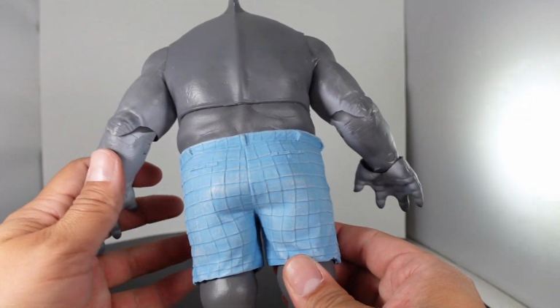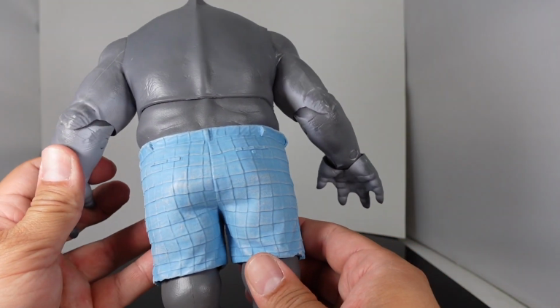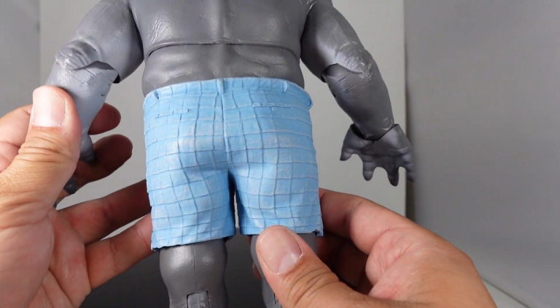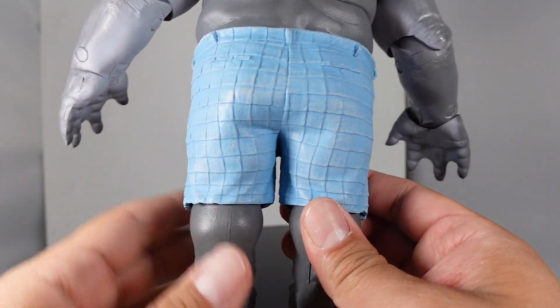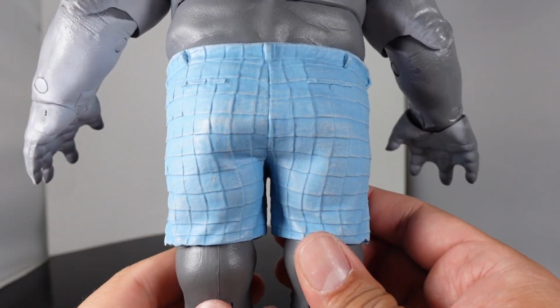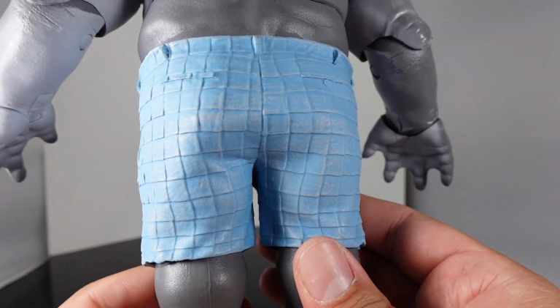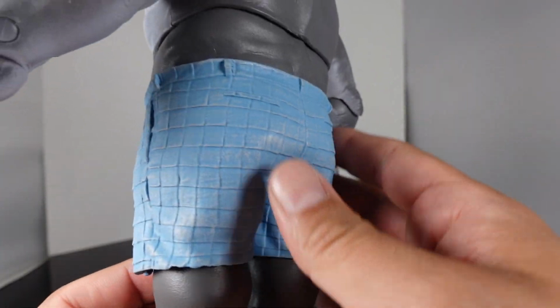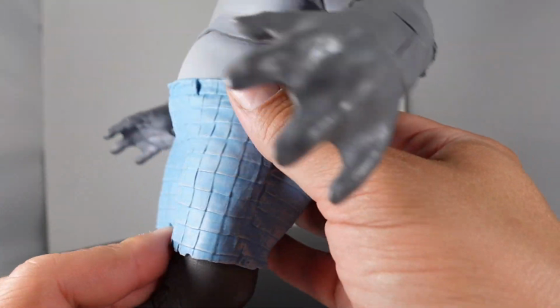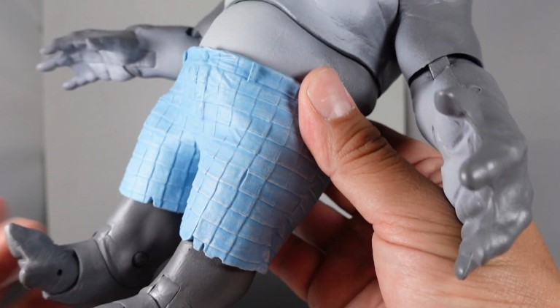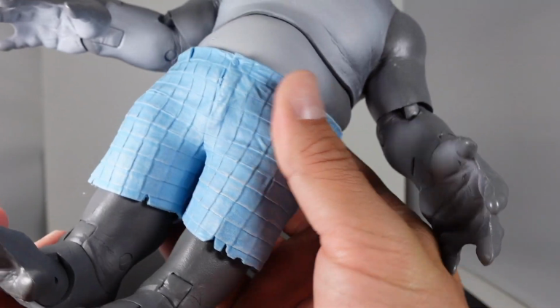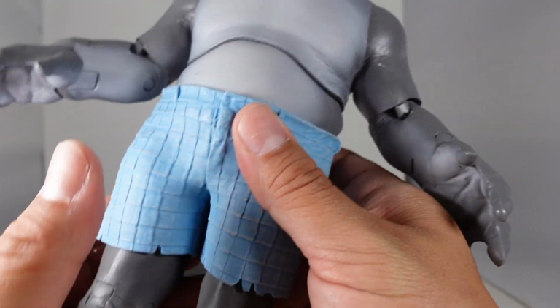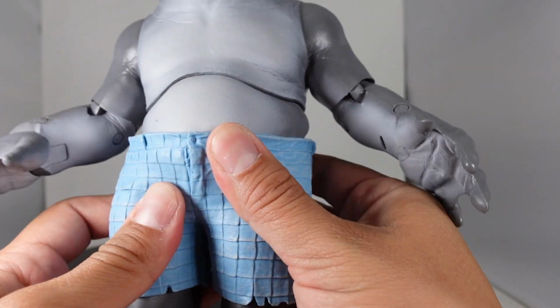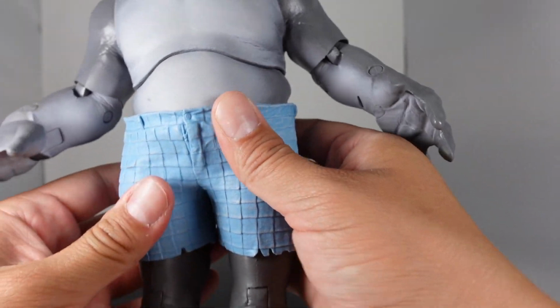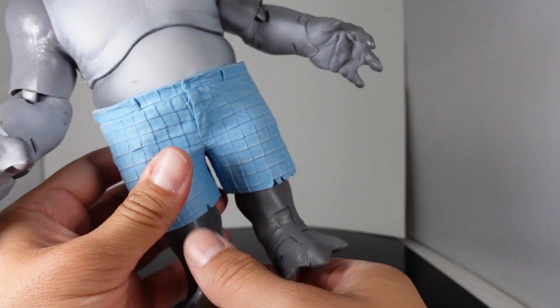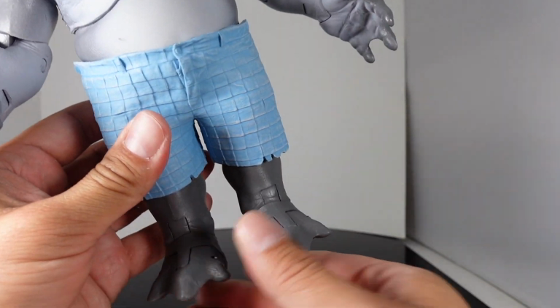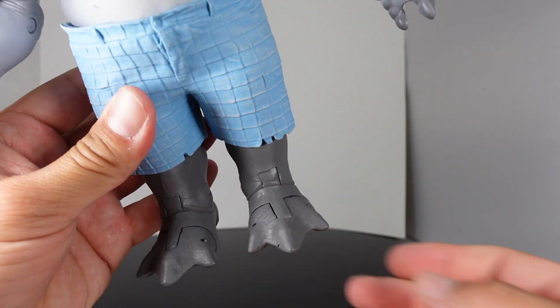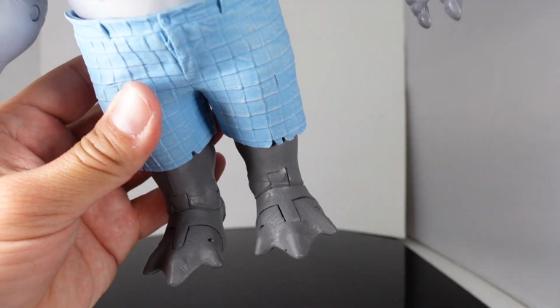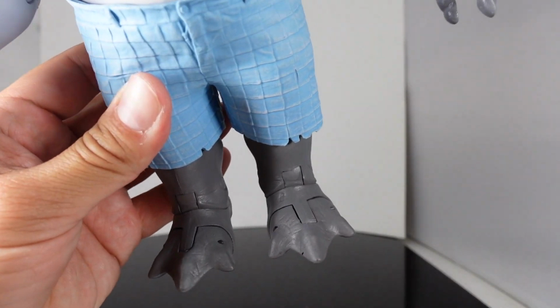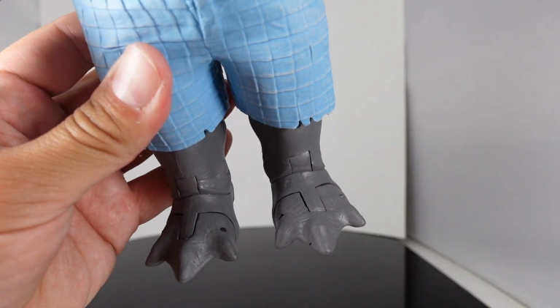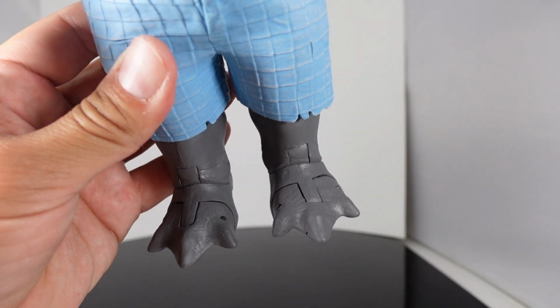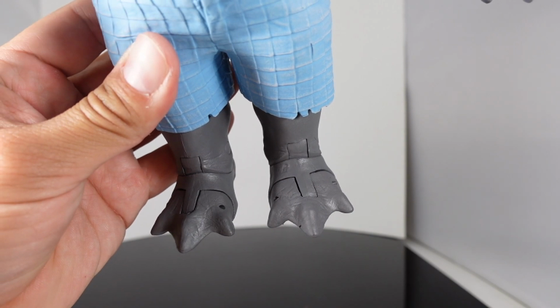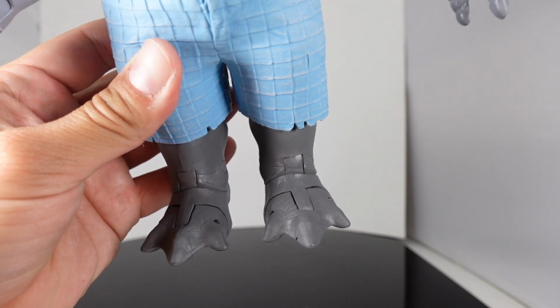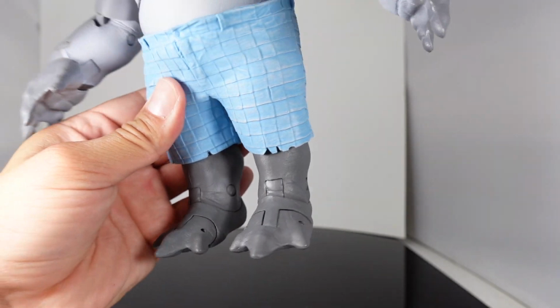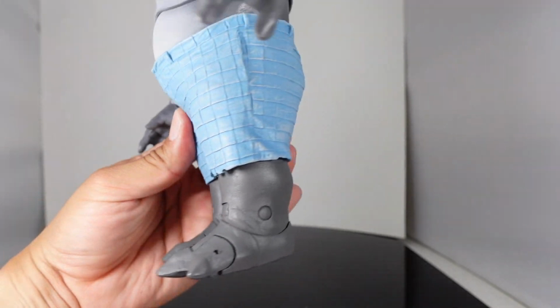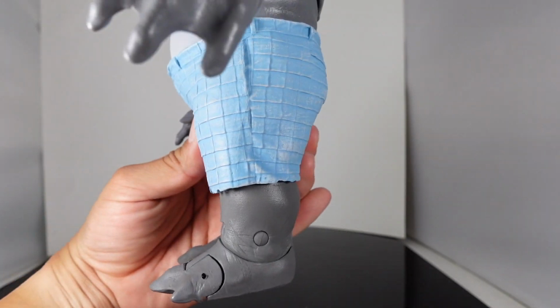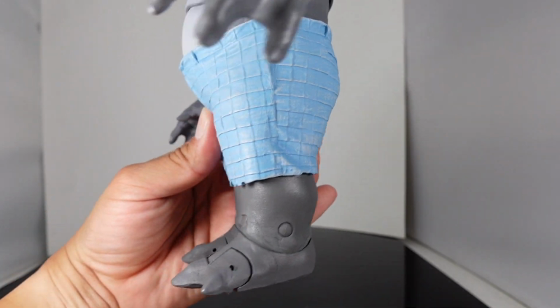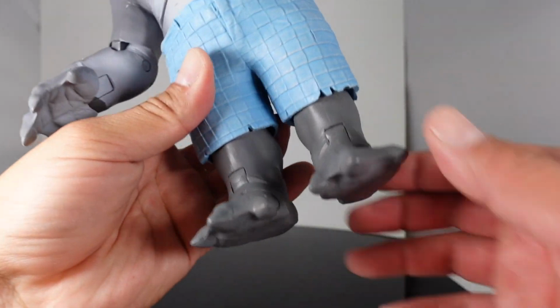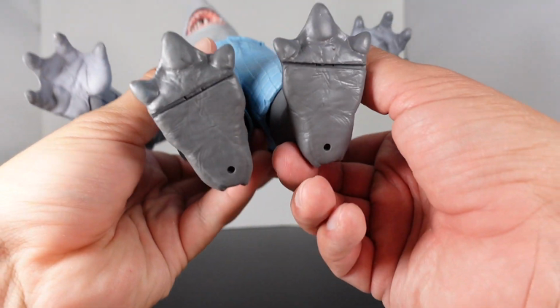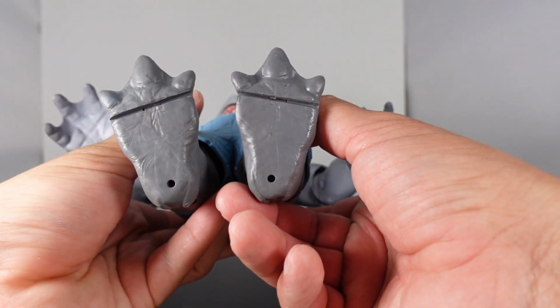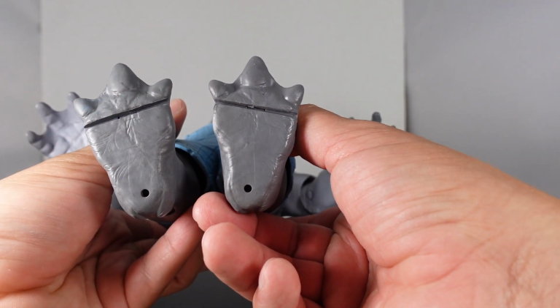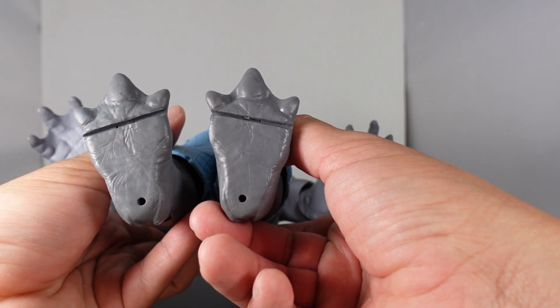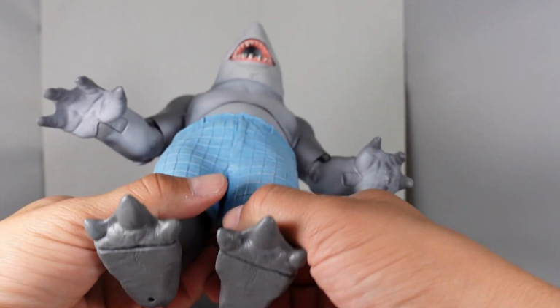He has his lower shorts — you can see they're like checkered blue shorts and they're soft material. At the bottom, you have the three toes which are webbed as well. And right there on the bottom, he does have peg holes.